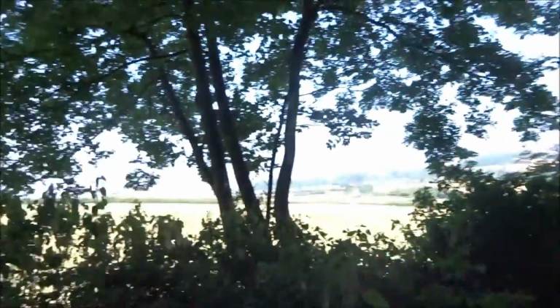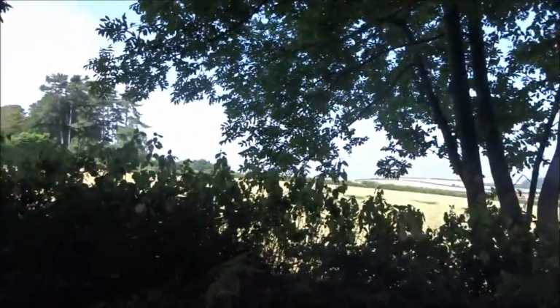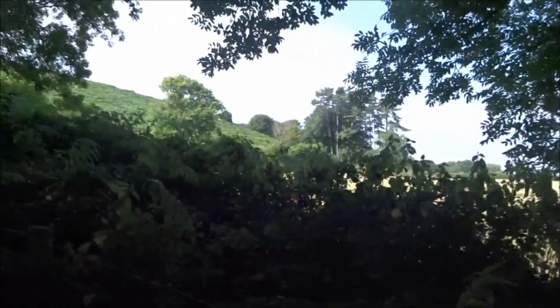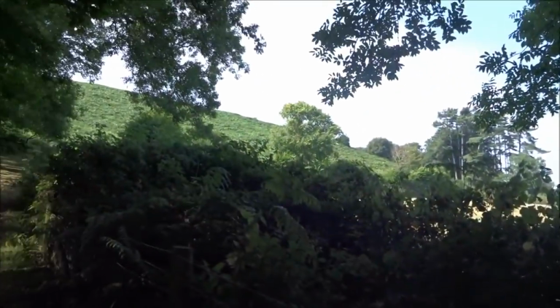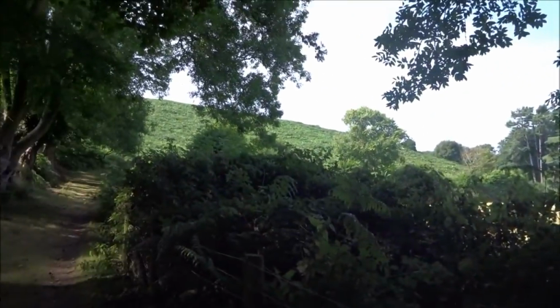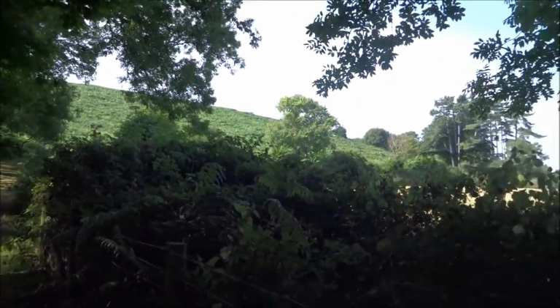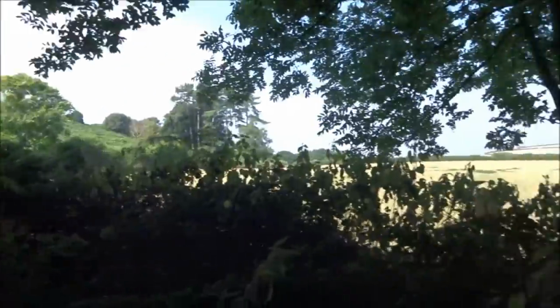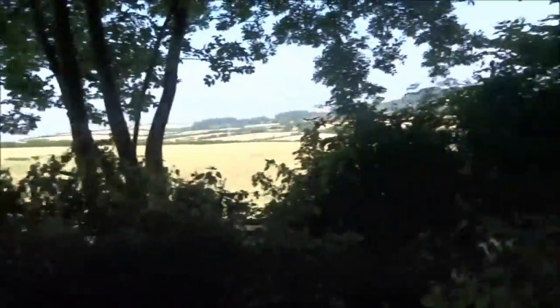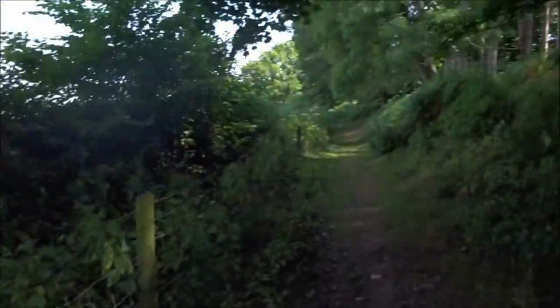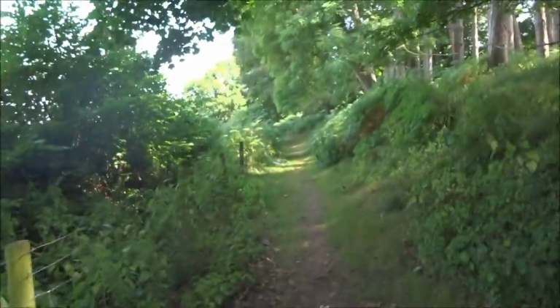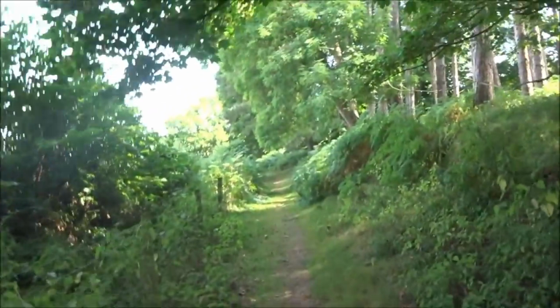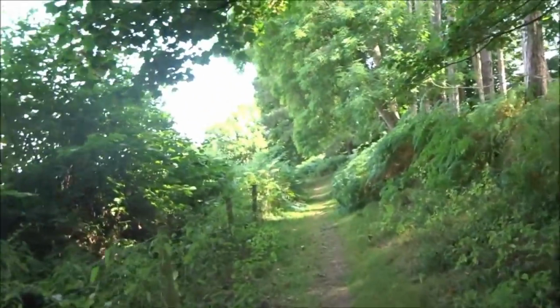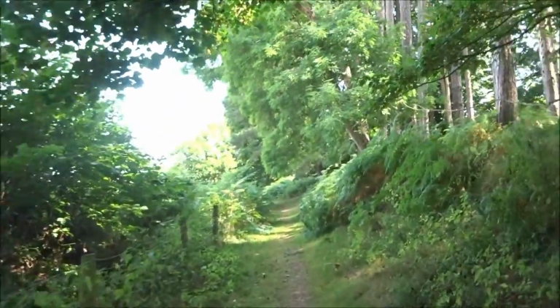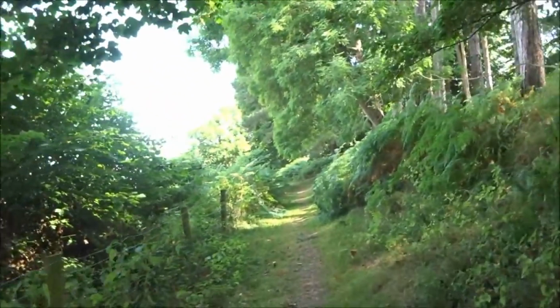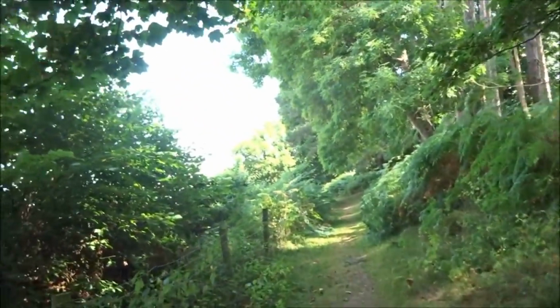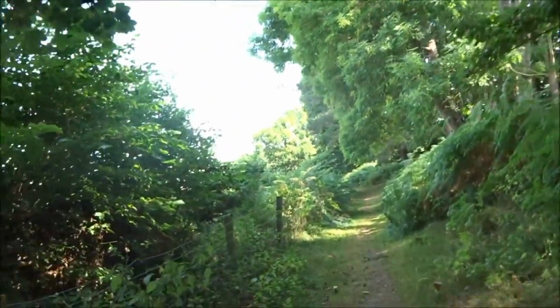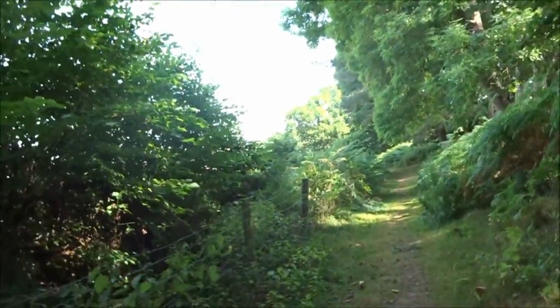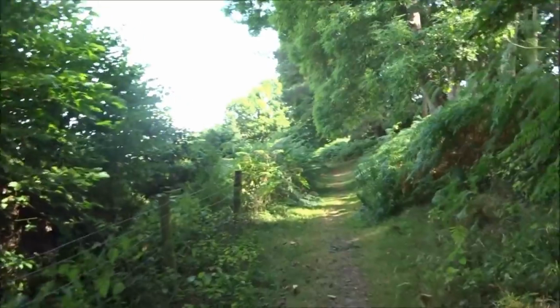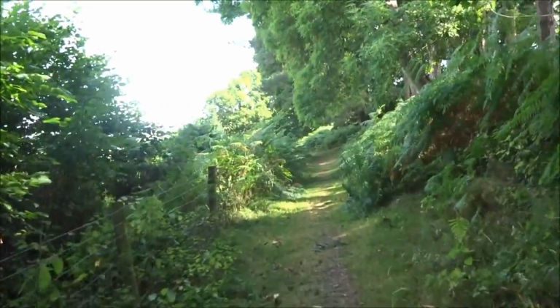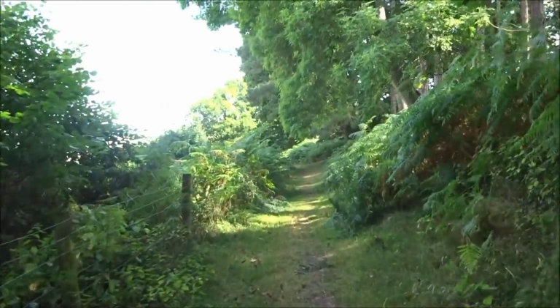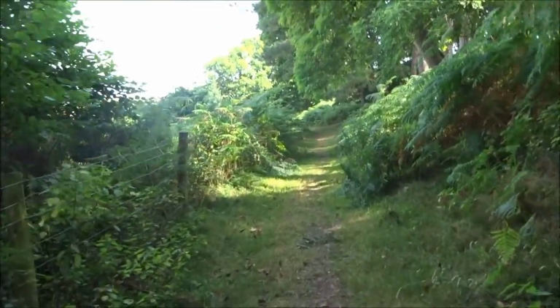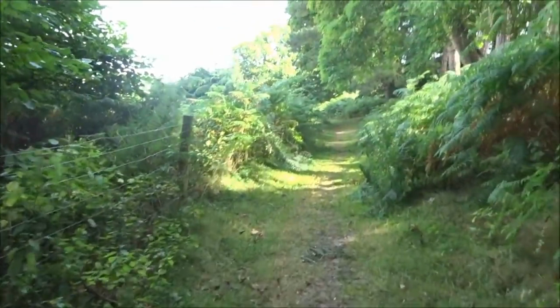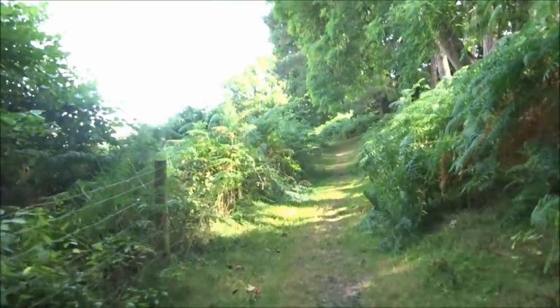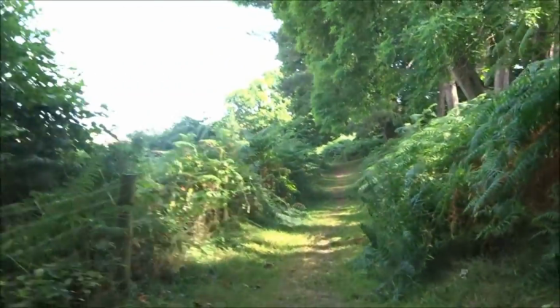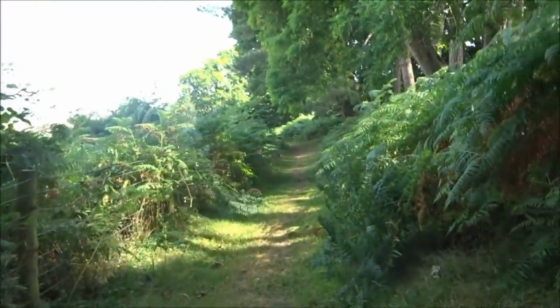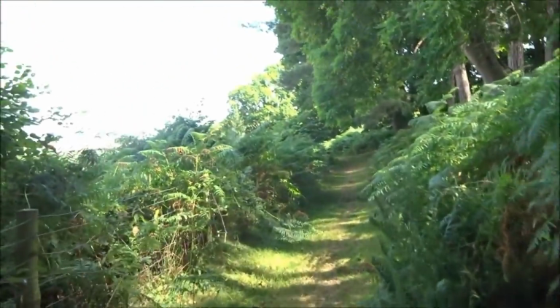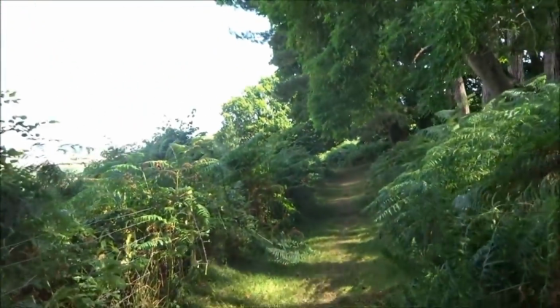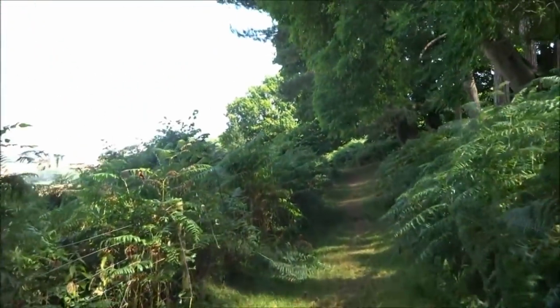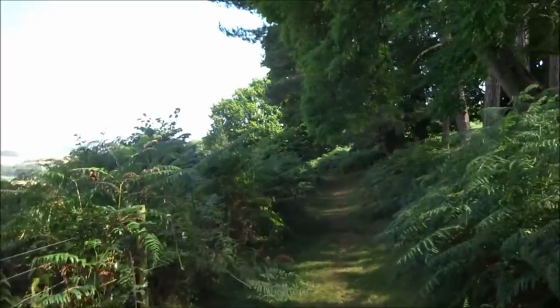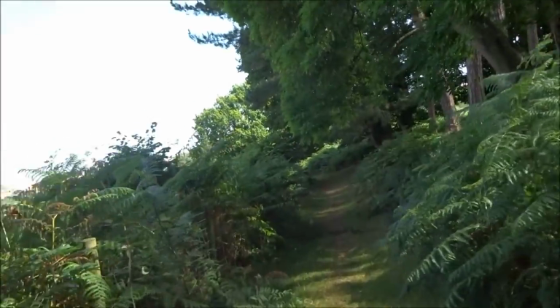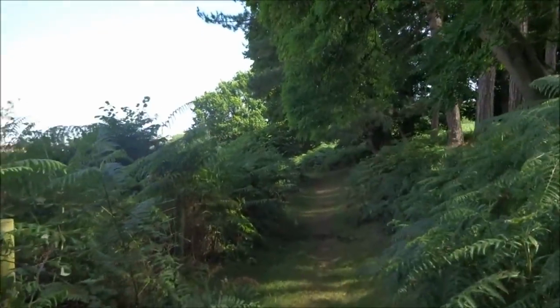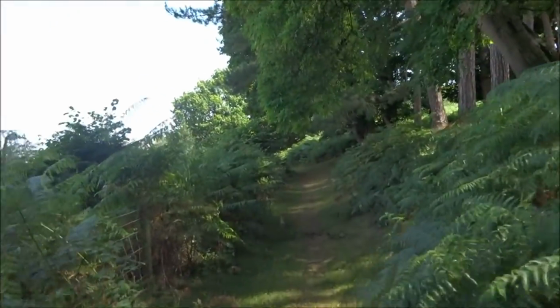But anyway, it's given us a bit of variety. We've been up, we're down. We're doing a bit of the Coleridge Walk. It's all a learning curve, see? This is well maintained. This takes me back to Holford.